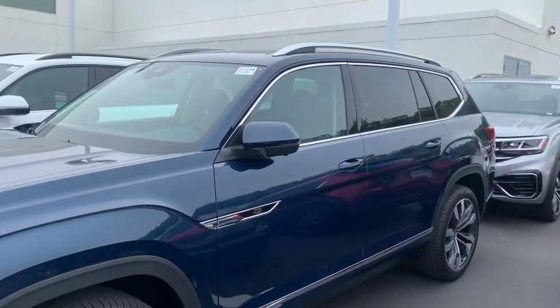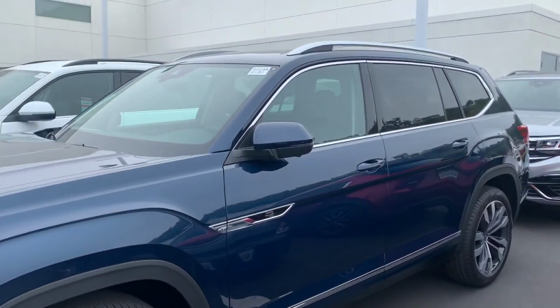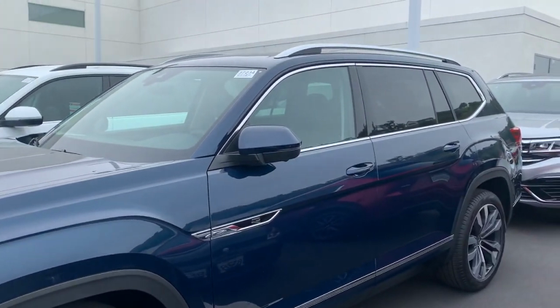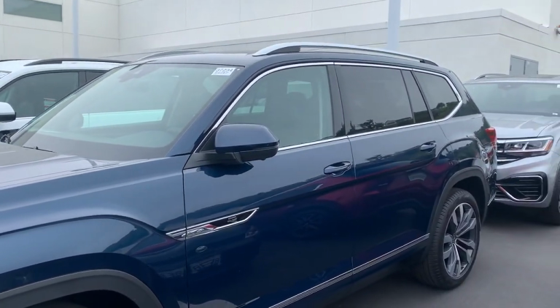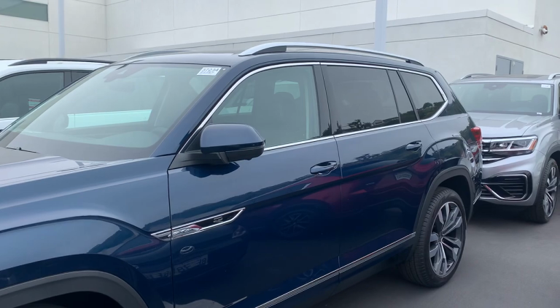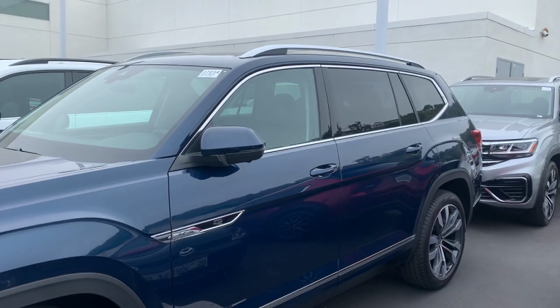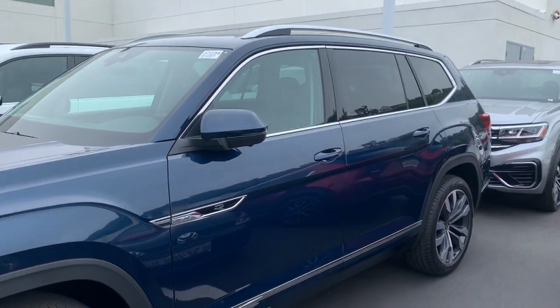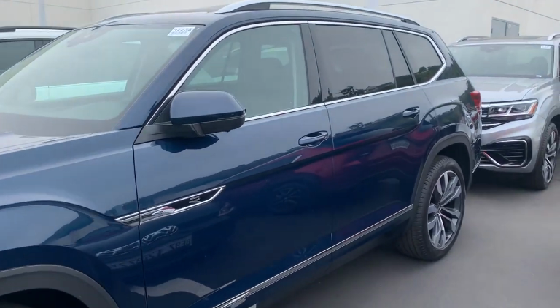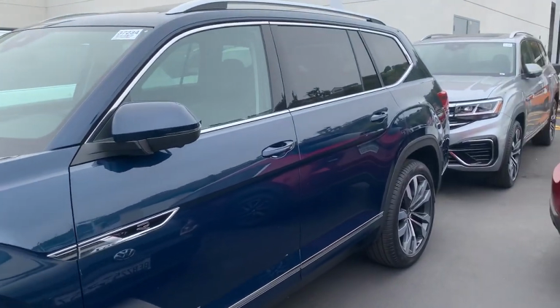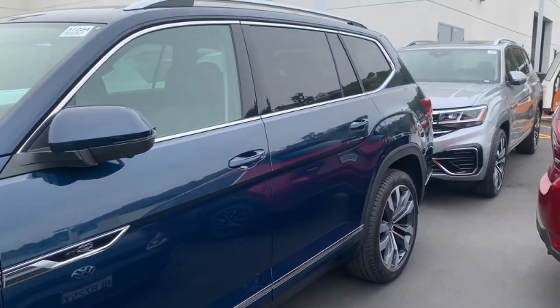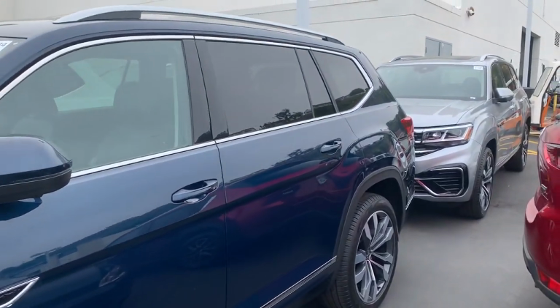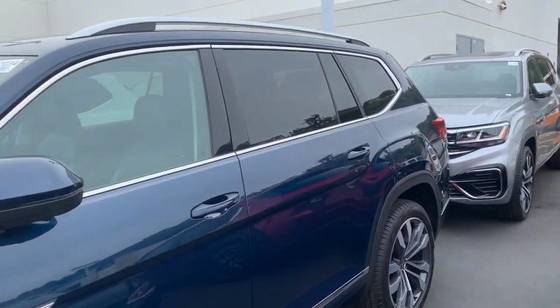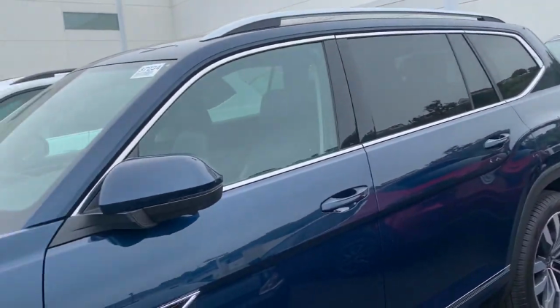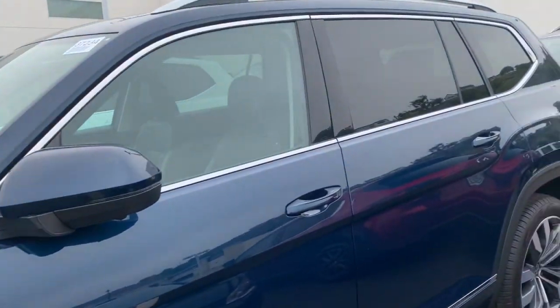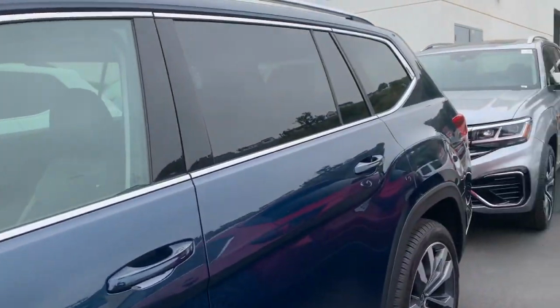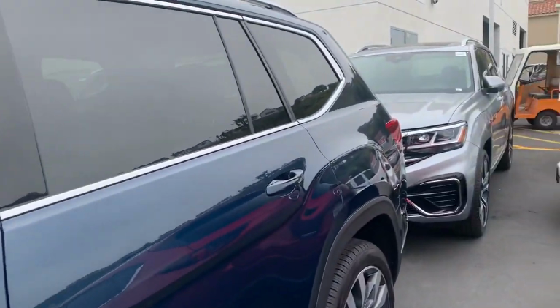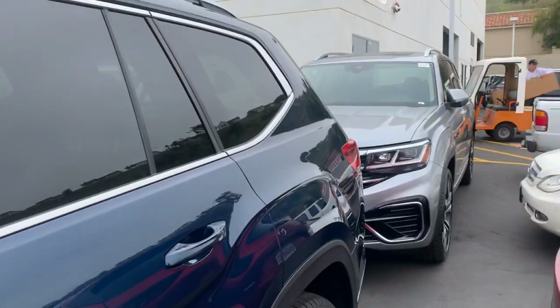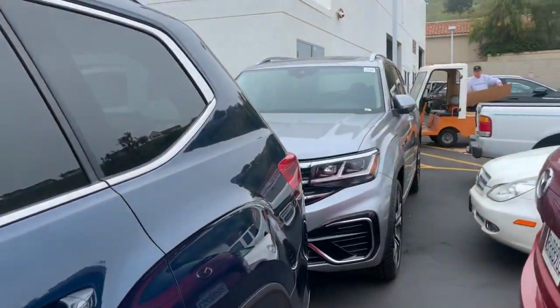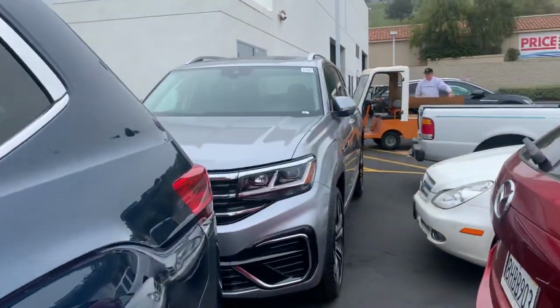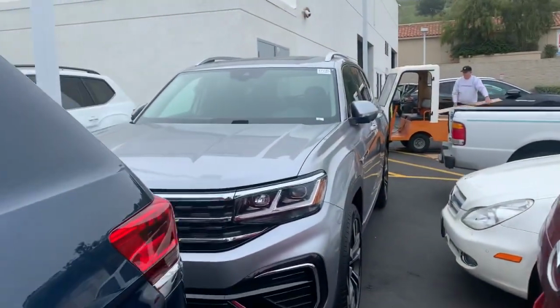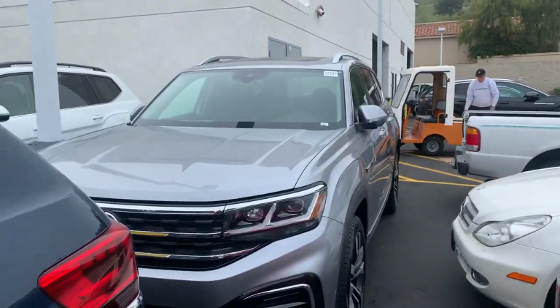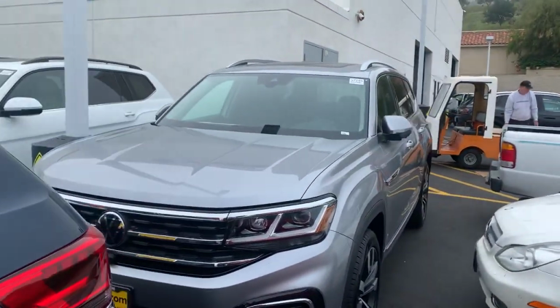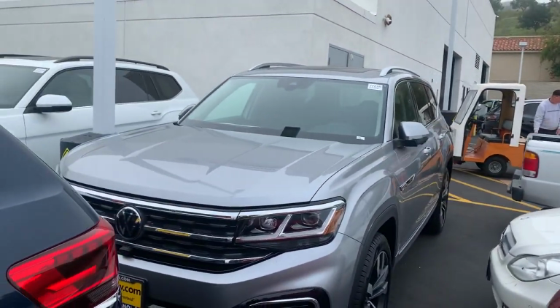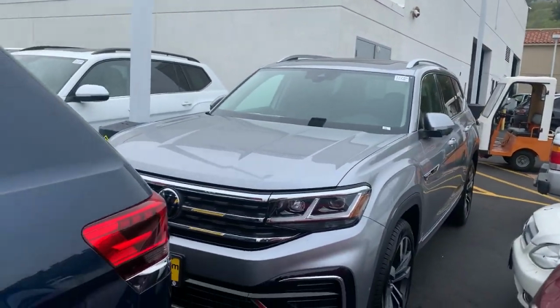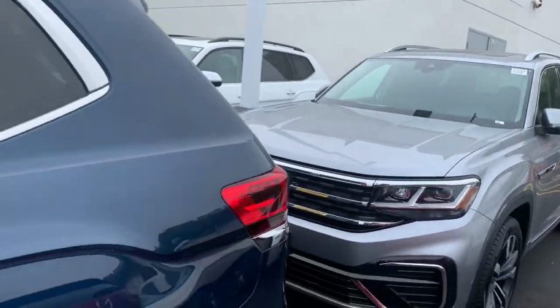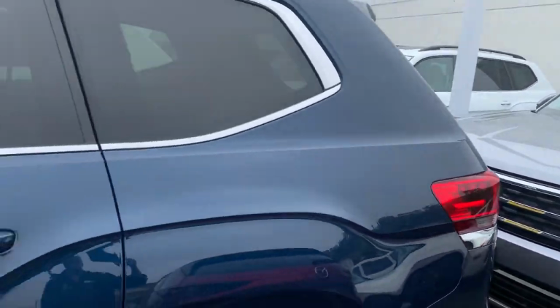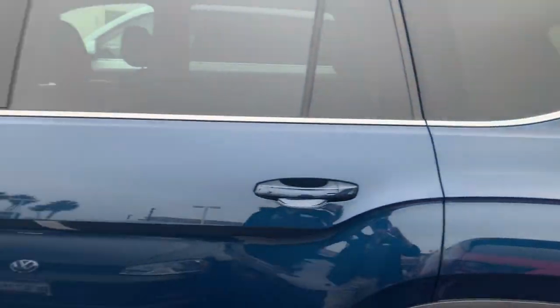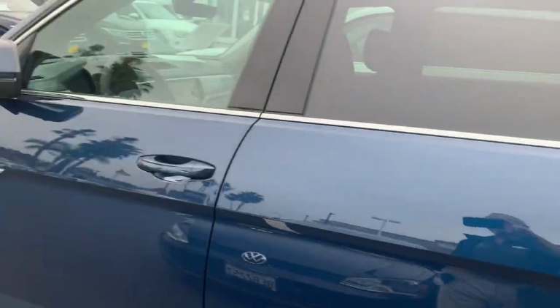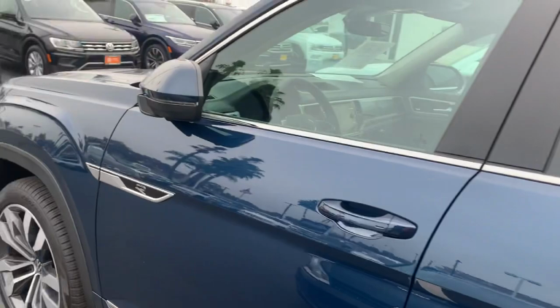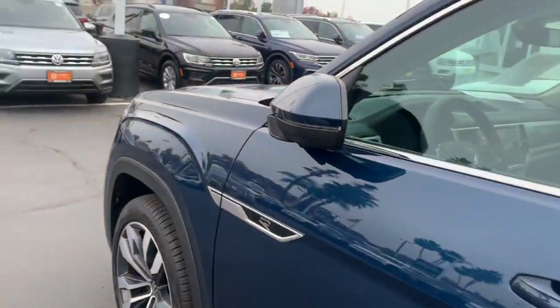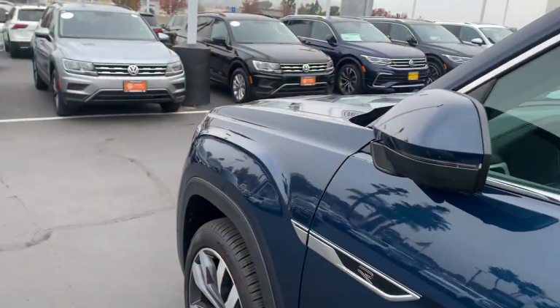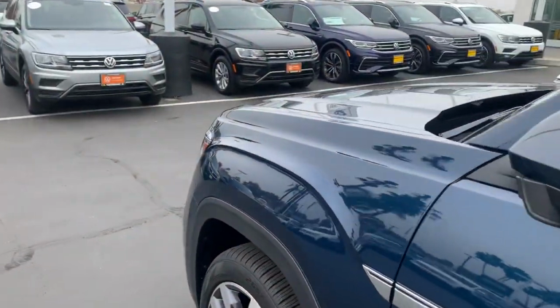I've got quite a few. Some of them will be offsite at the storage location, but this tourmaline blue one is beautiful, and then this nice reflex silver one. All beautiful cars. The white one should be here within a few days.